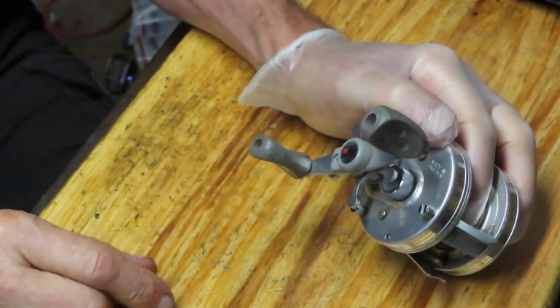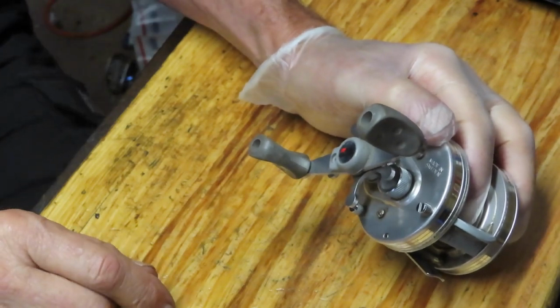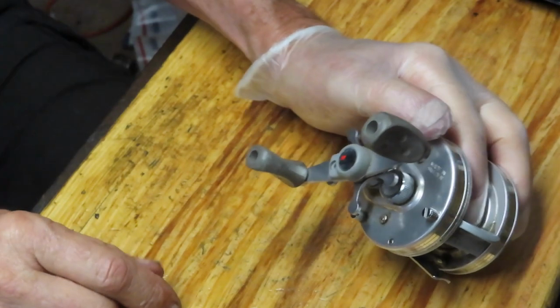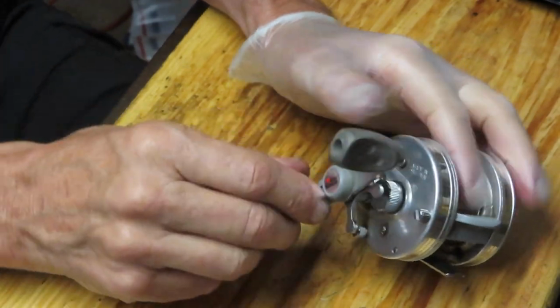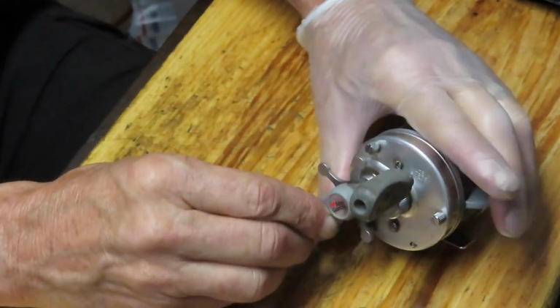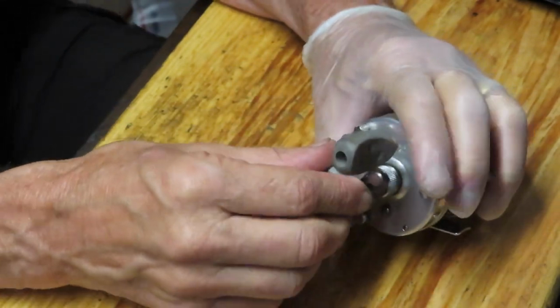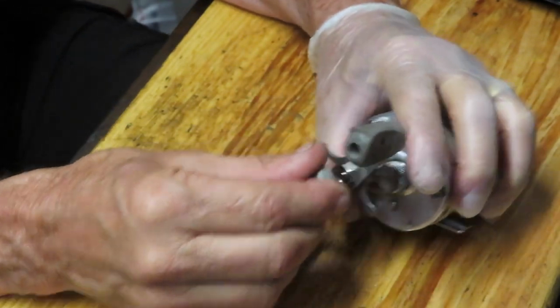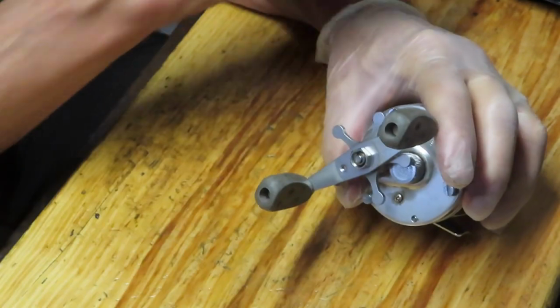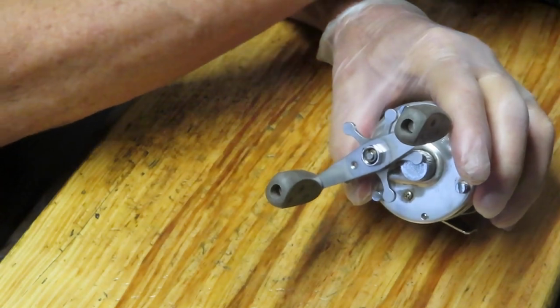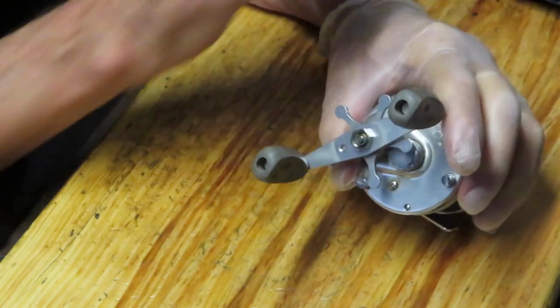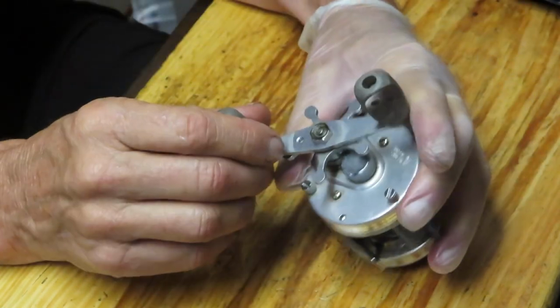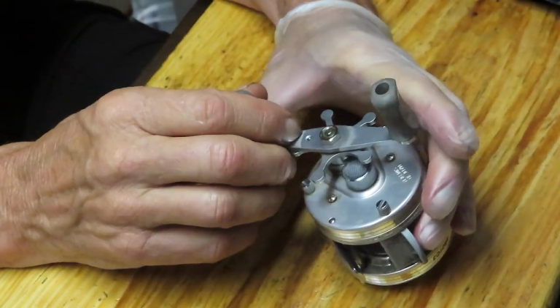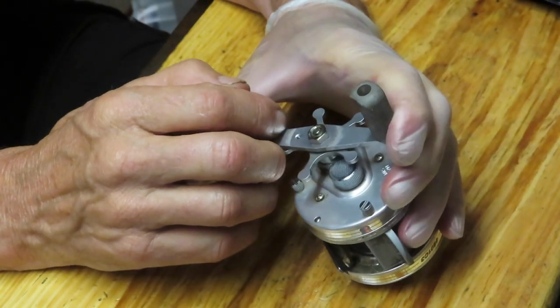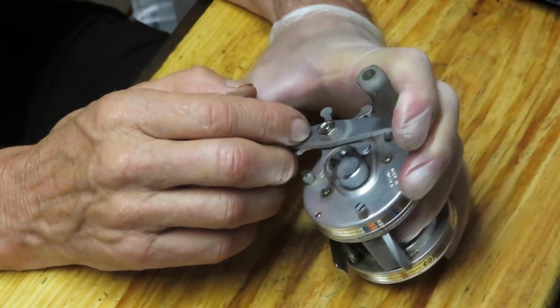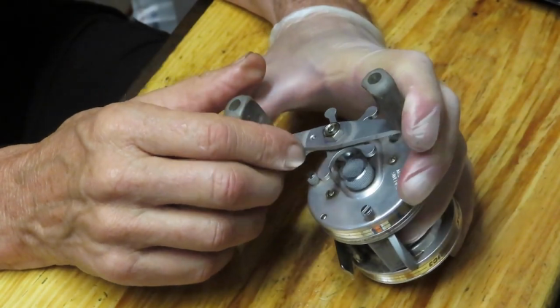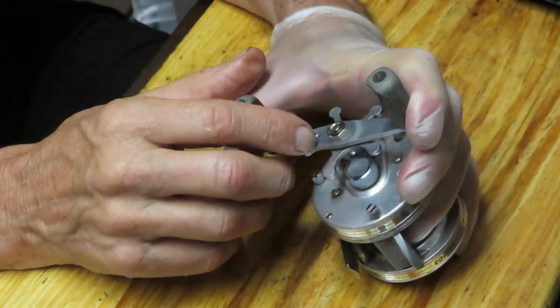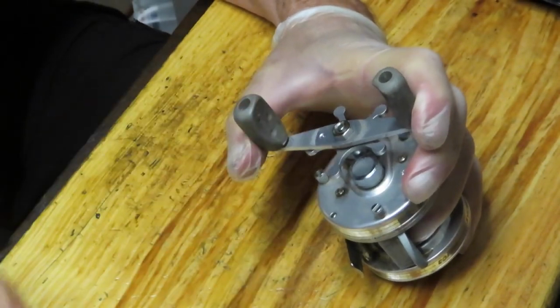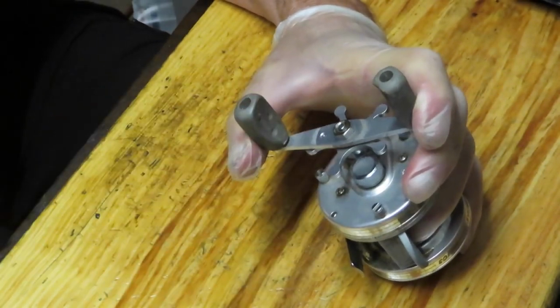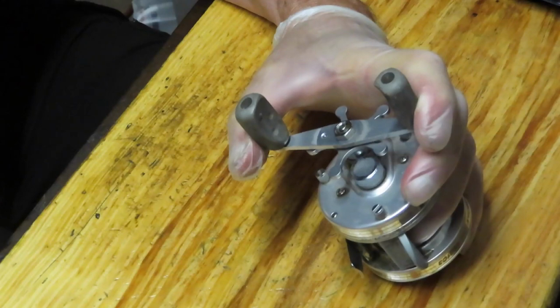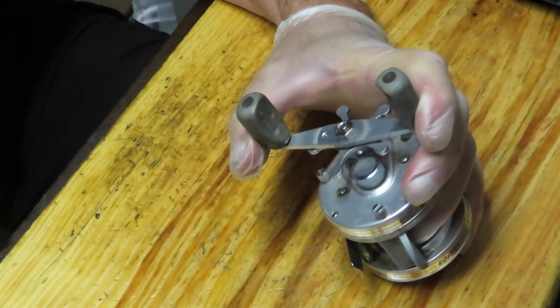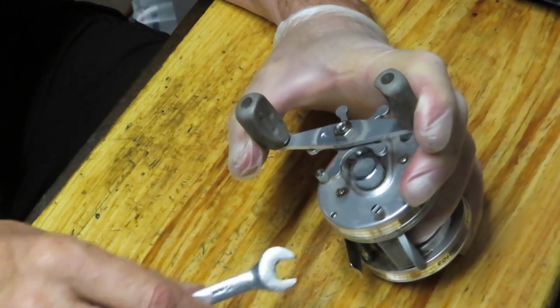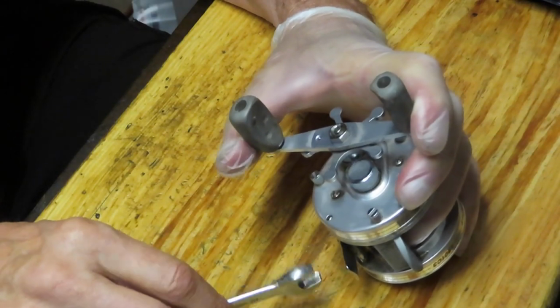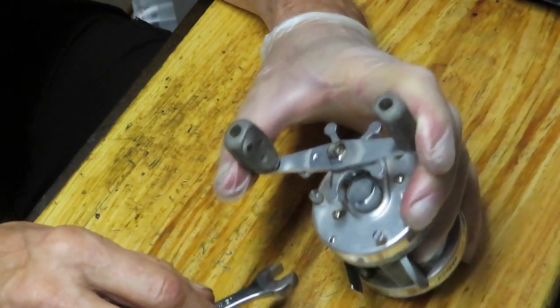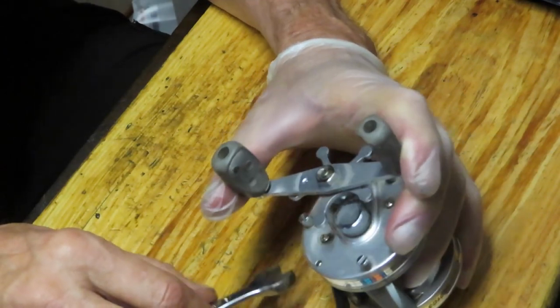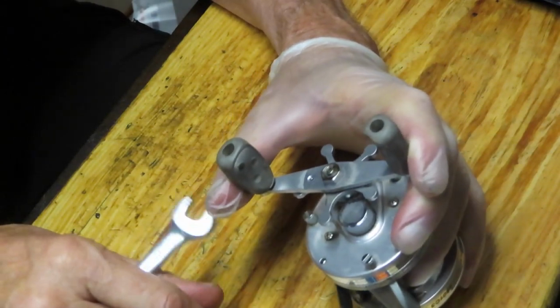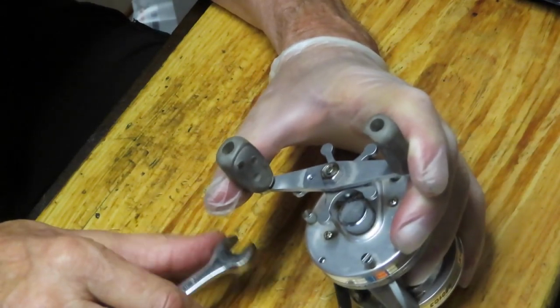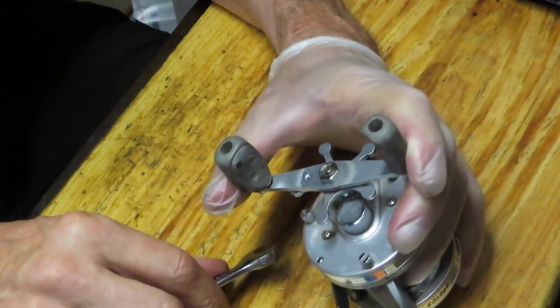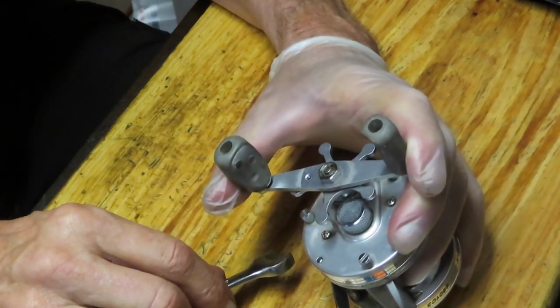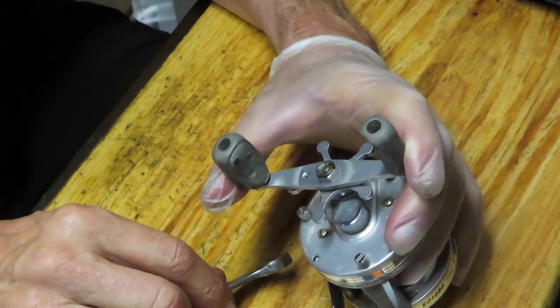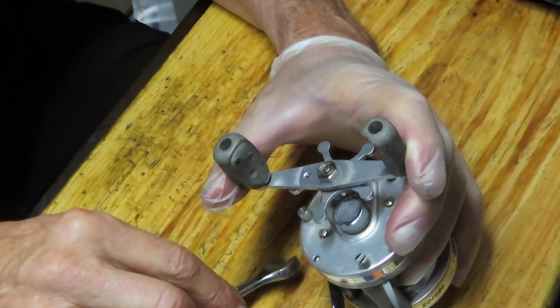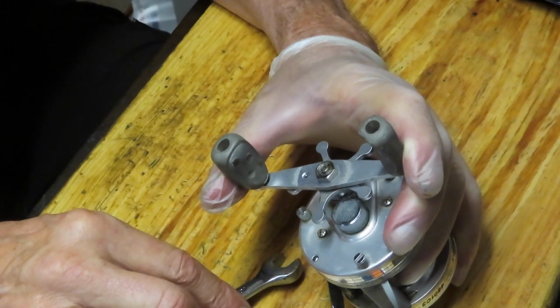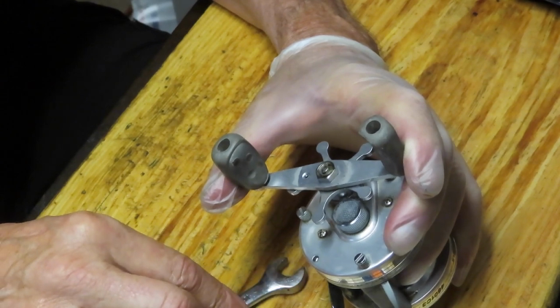If you have the even-numbered reel, it's going to be essentially the same thing except it'll be a mirror image. So when you're seeing parts come off in a clockwise or counterclockwise manner, the opposite will hold true for the other side of the reel.